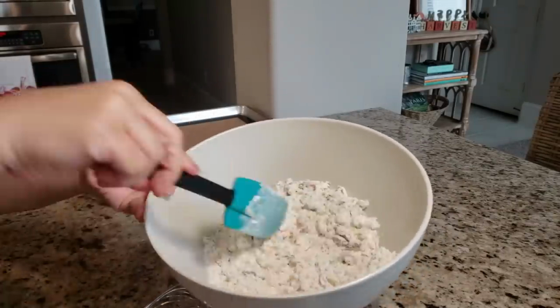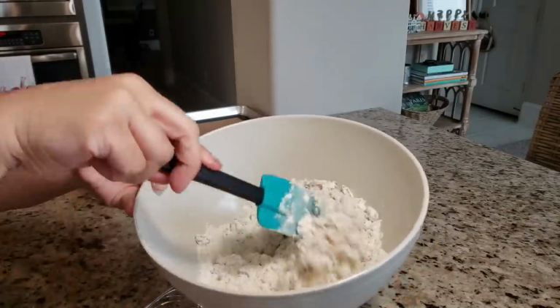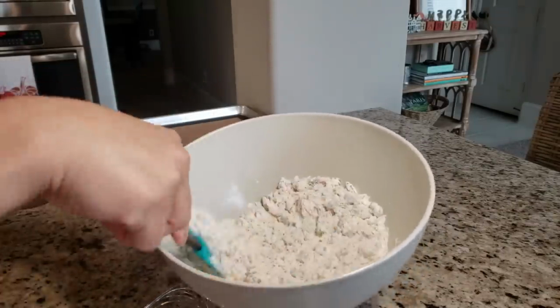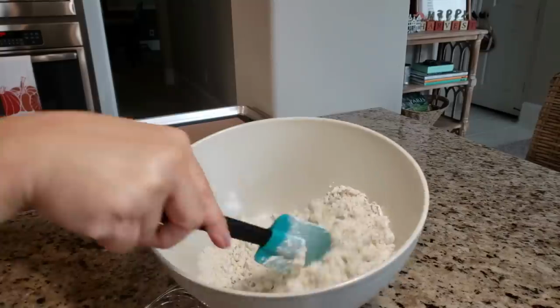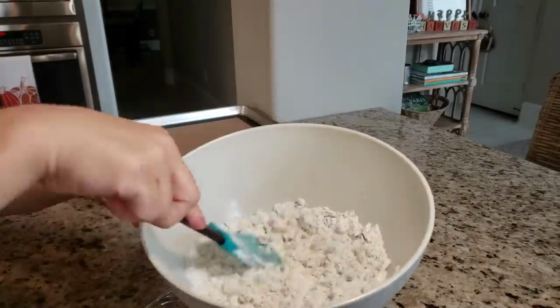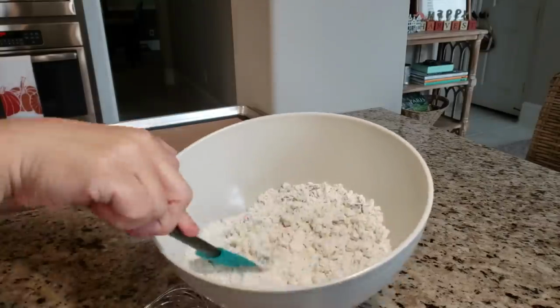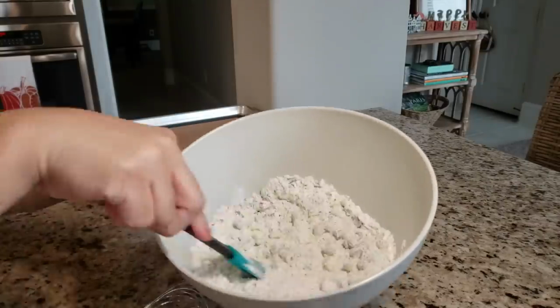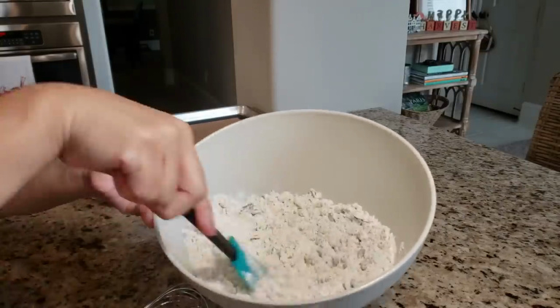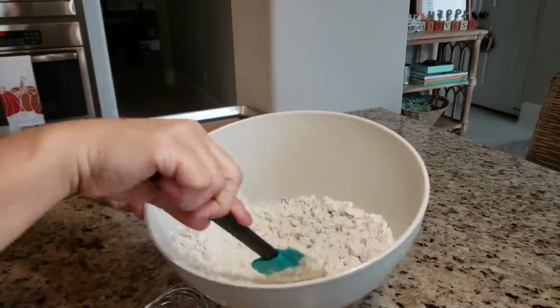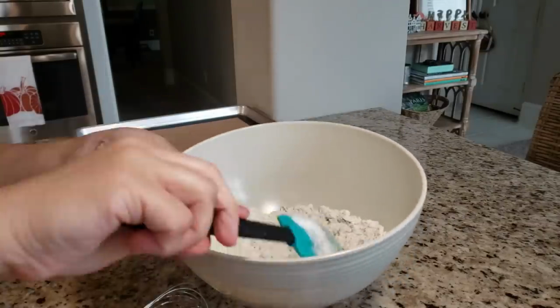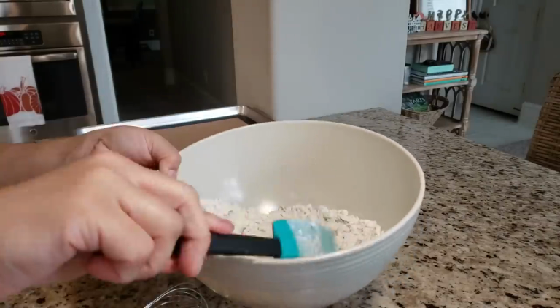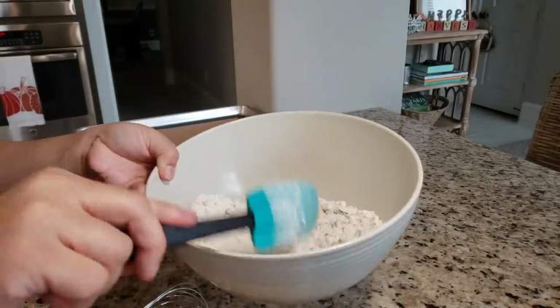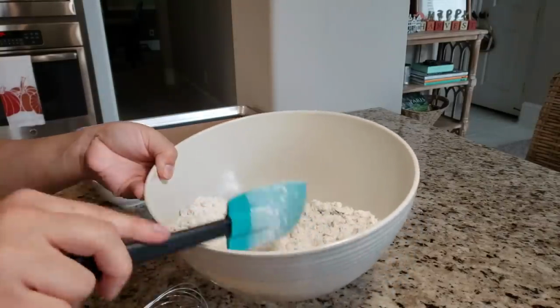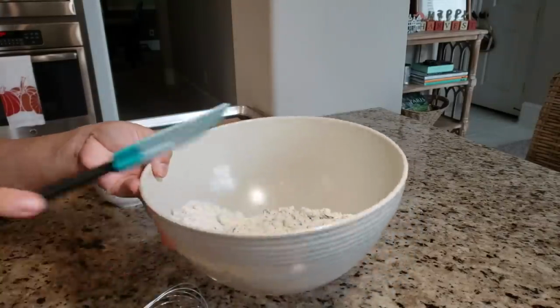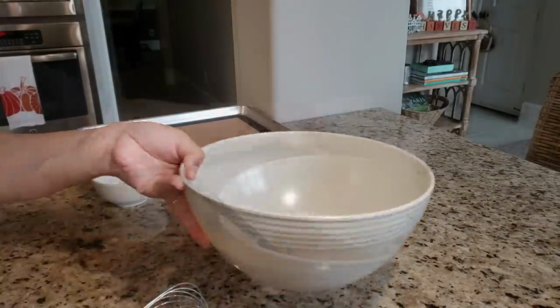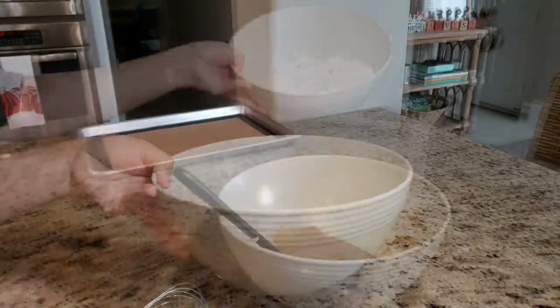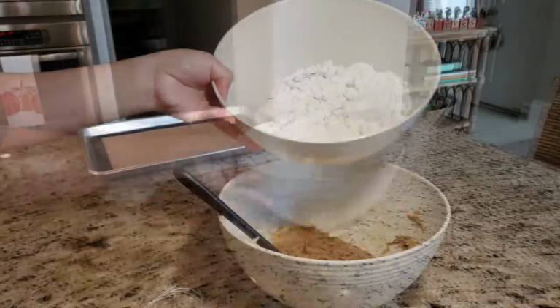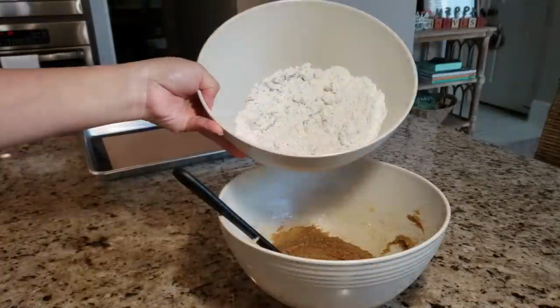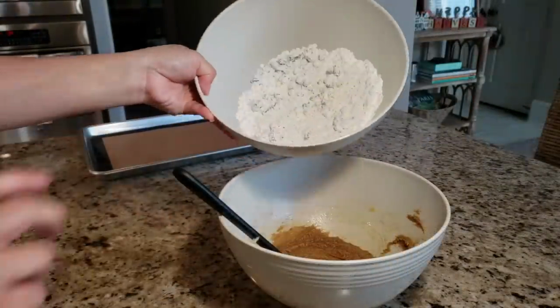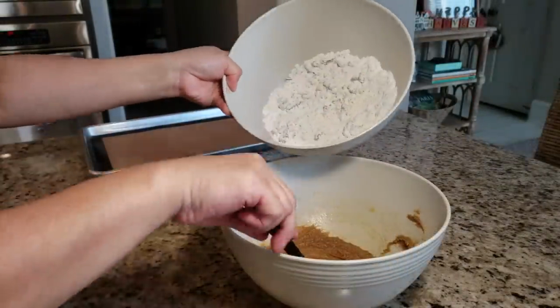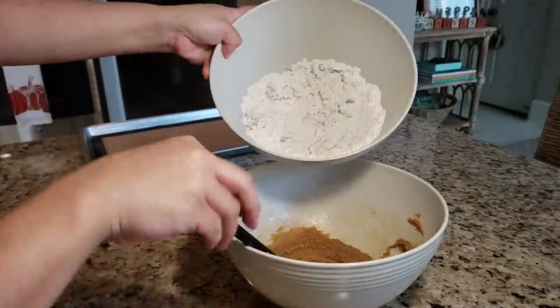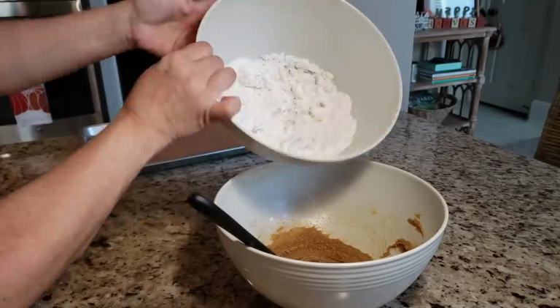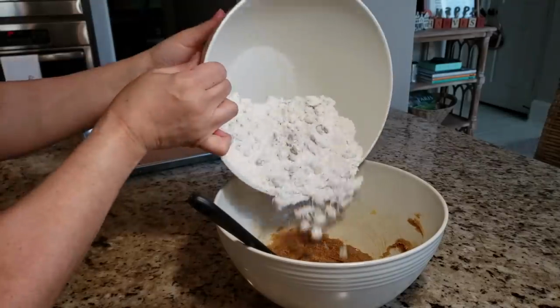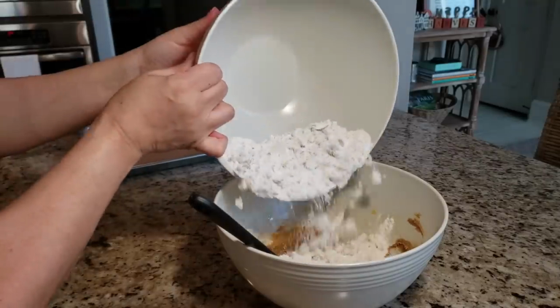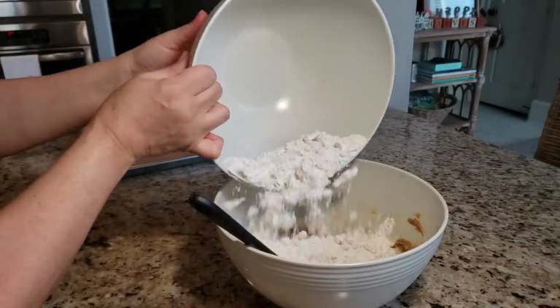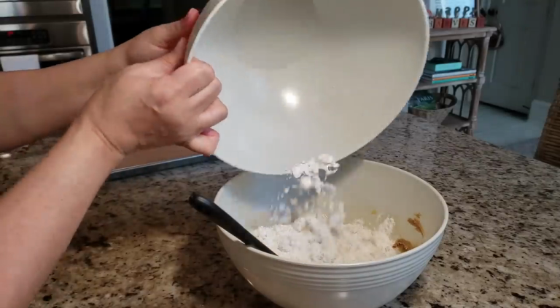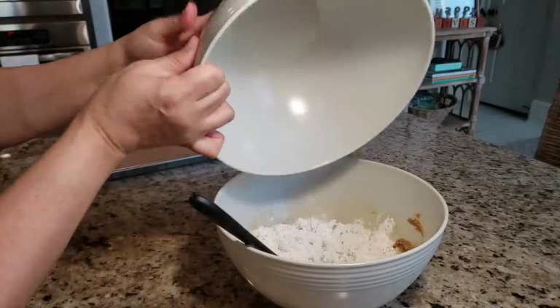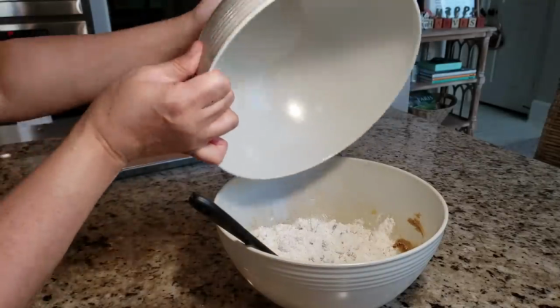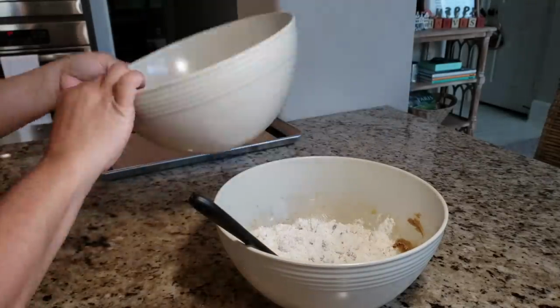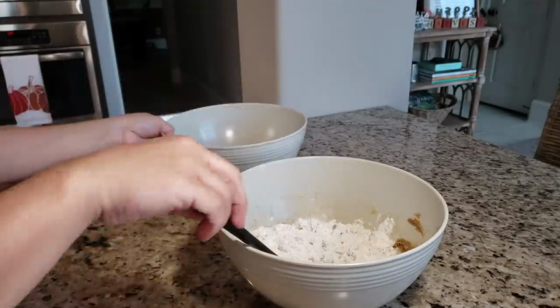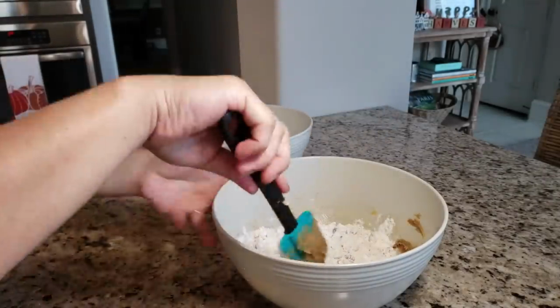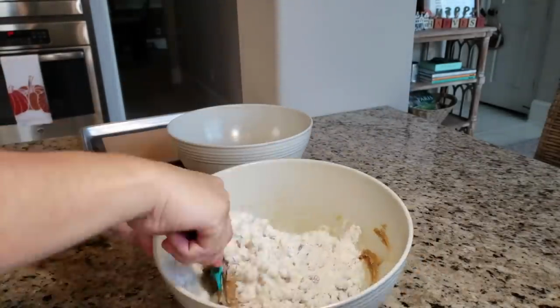Now that everything is combined, I'm going to mix together my wet and dry ingredients and start baking these delicious cookies.